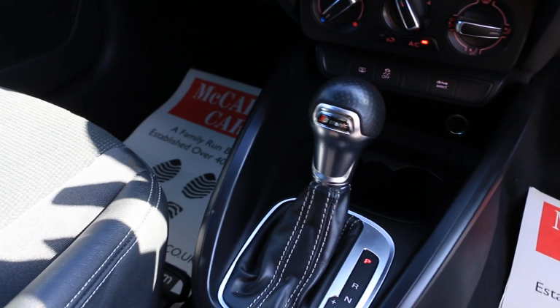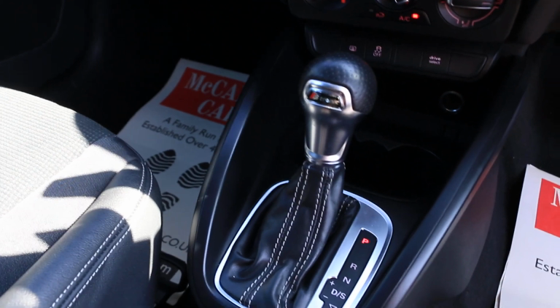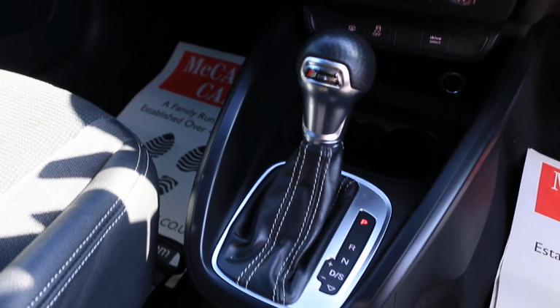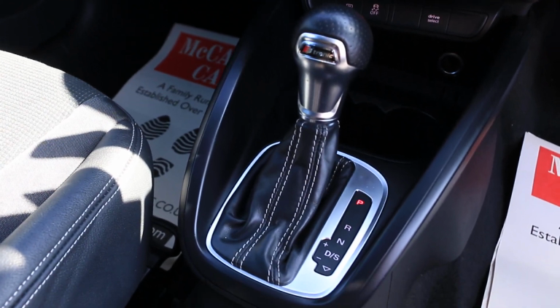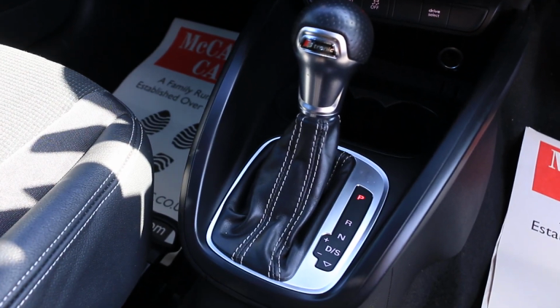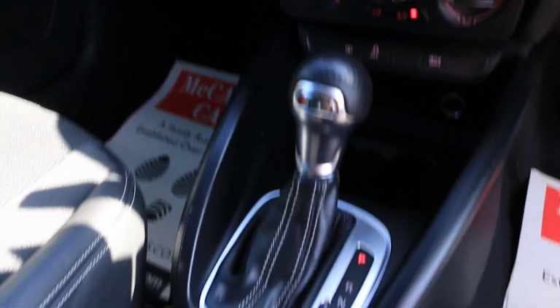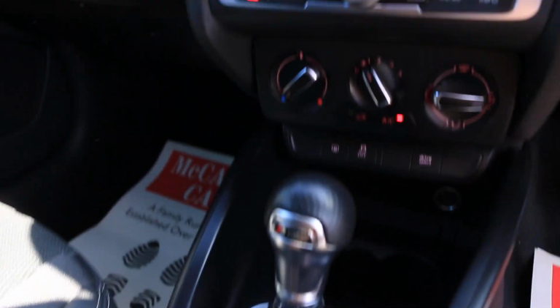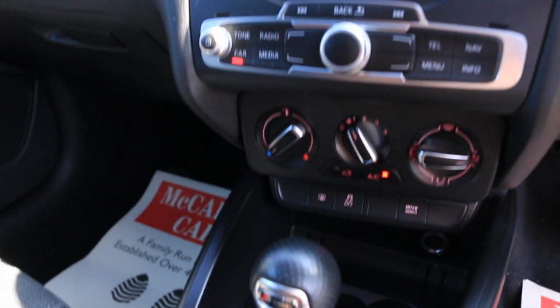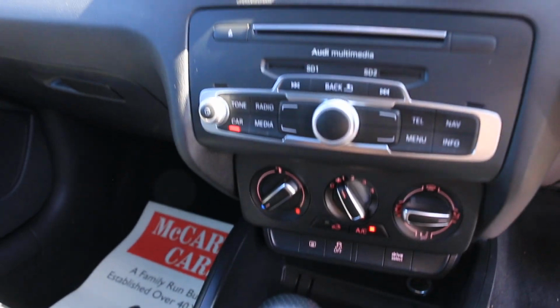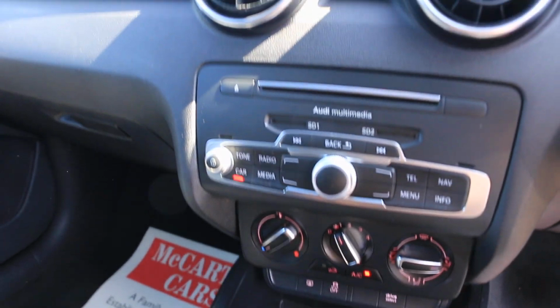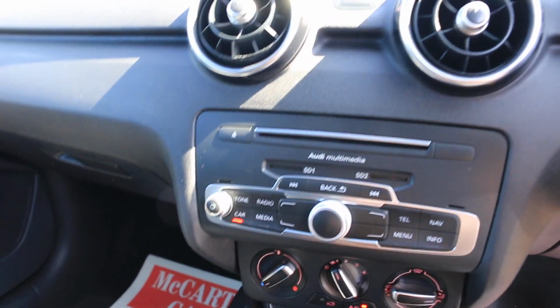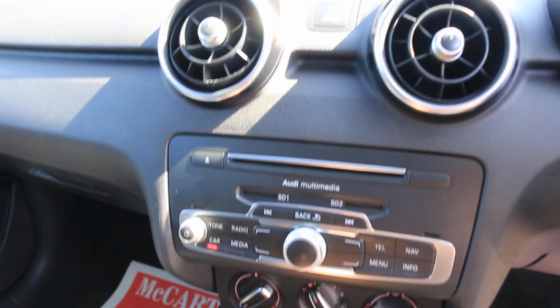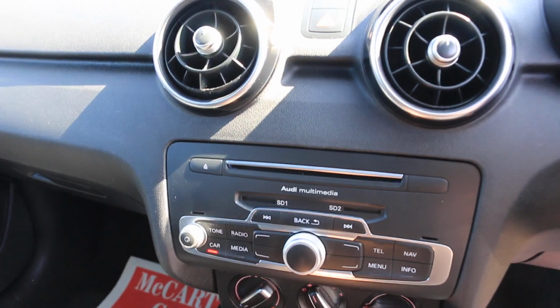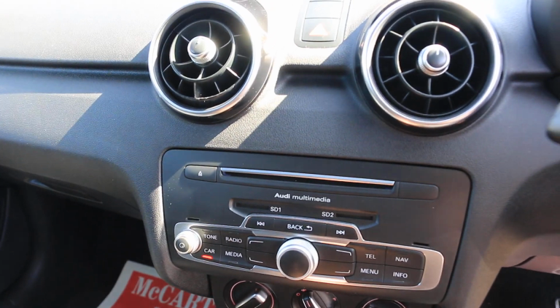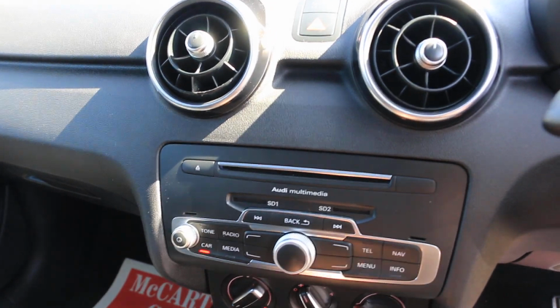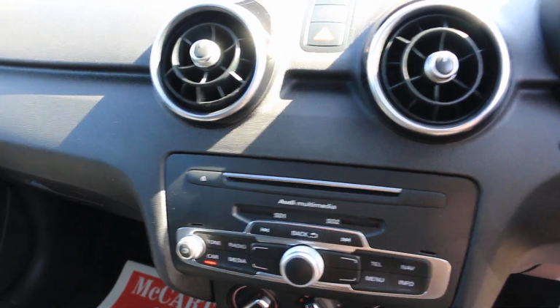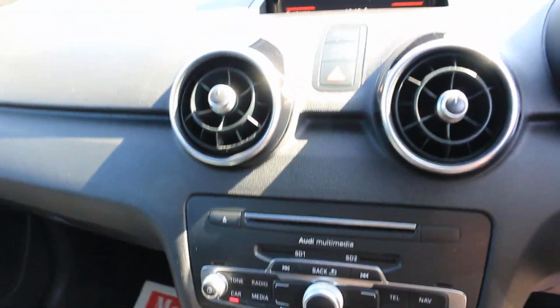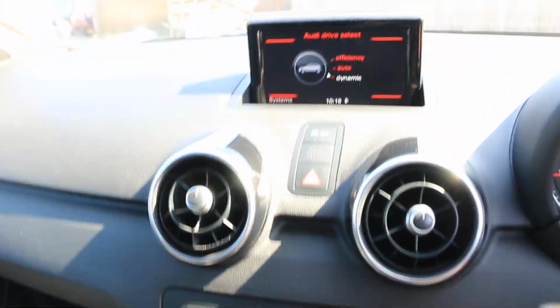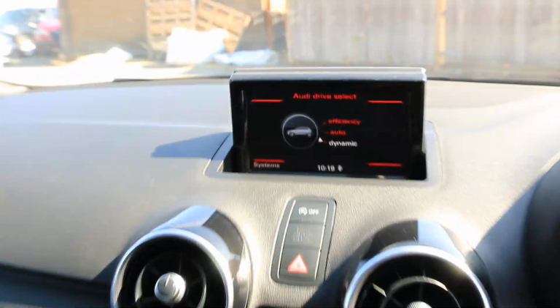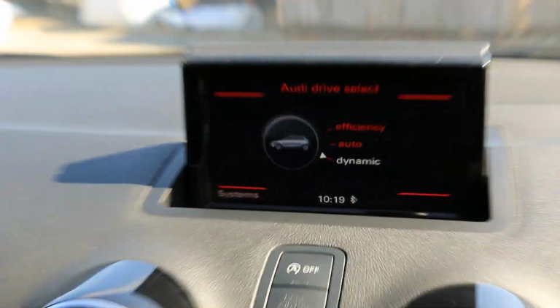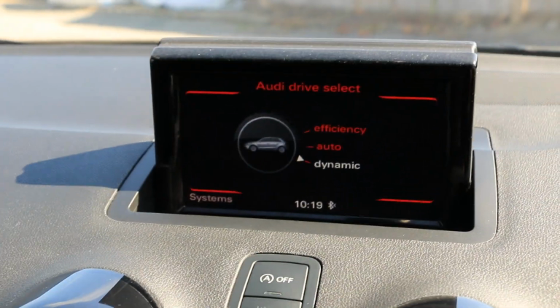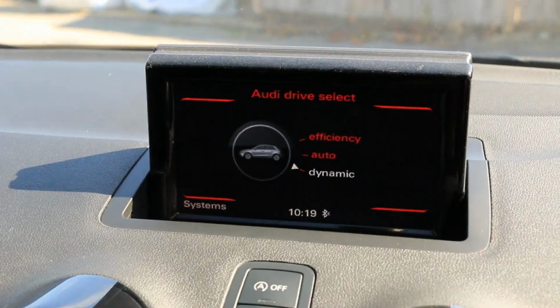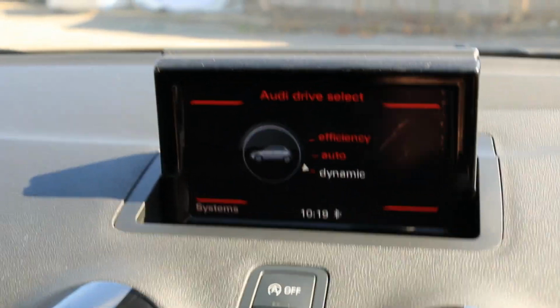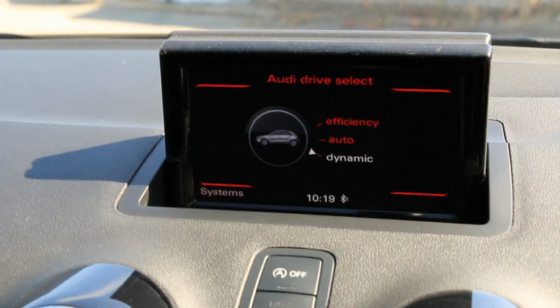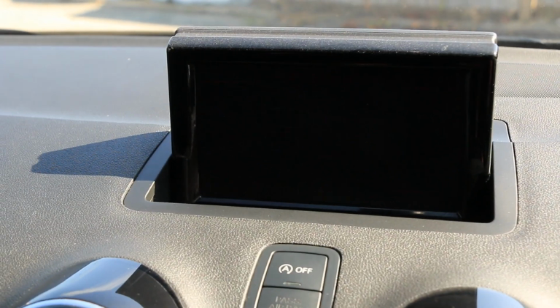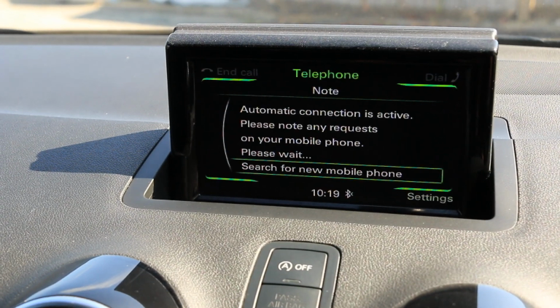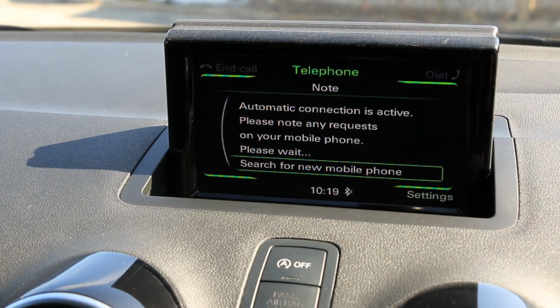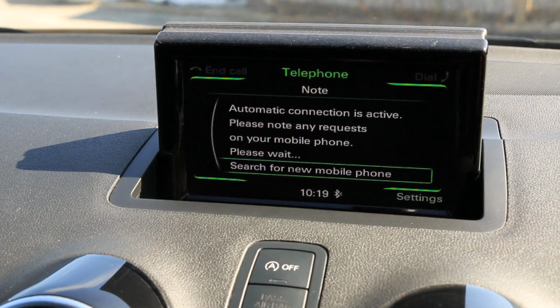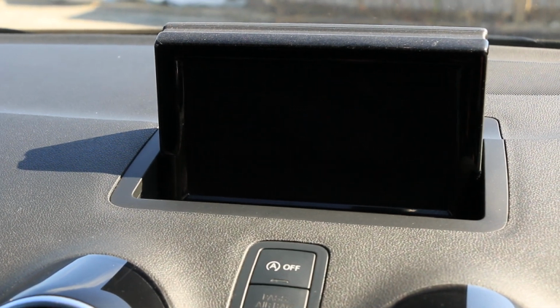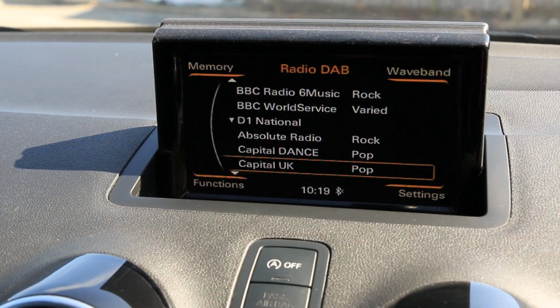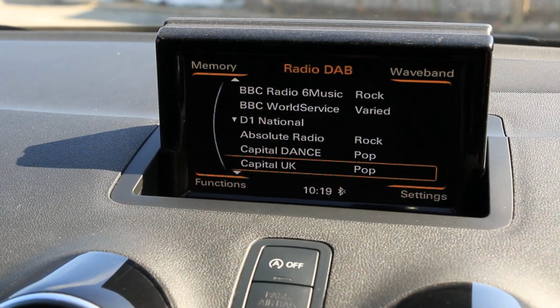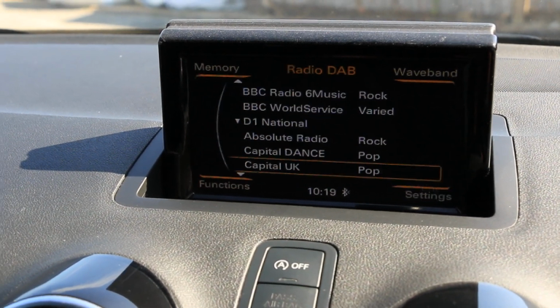S-tronic automatic gearbox, aircon, SD card slot, telephone you can connect. Audi drive select mode, DB radio, bluetooth audio.